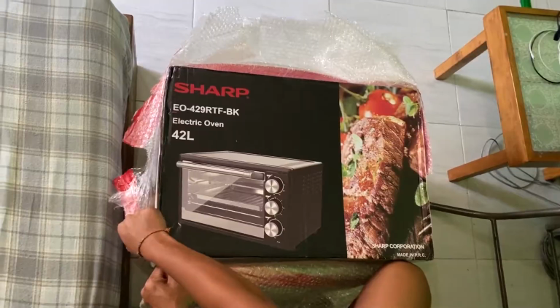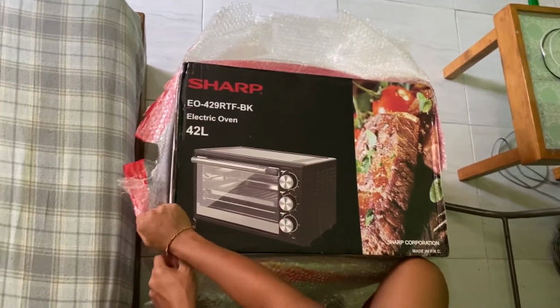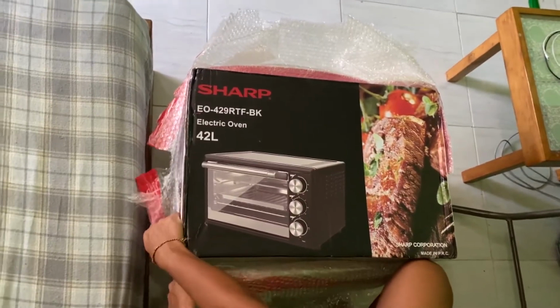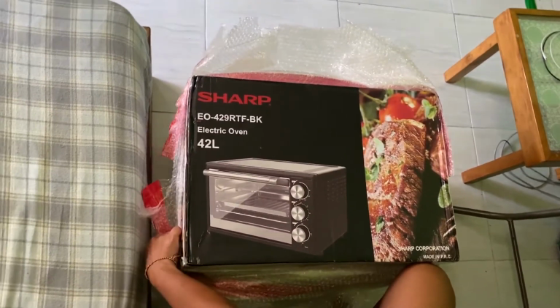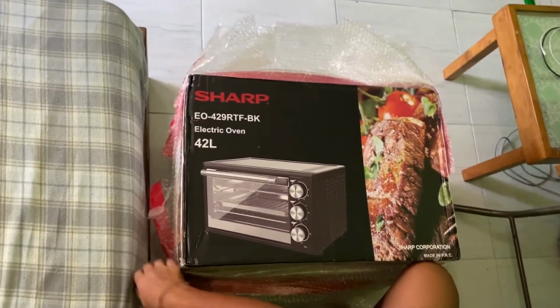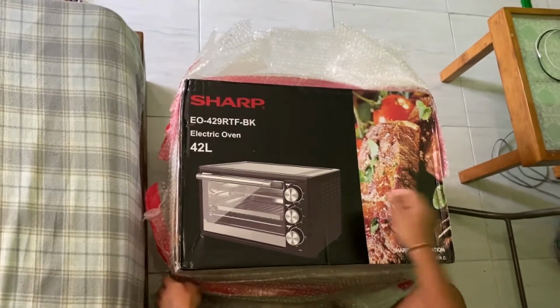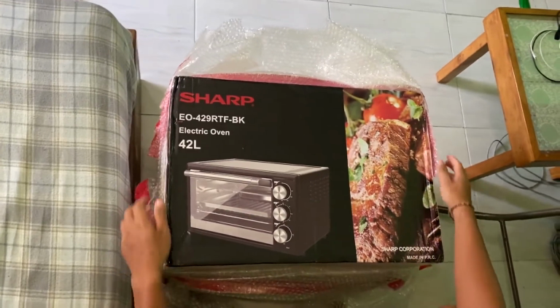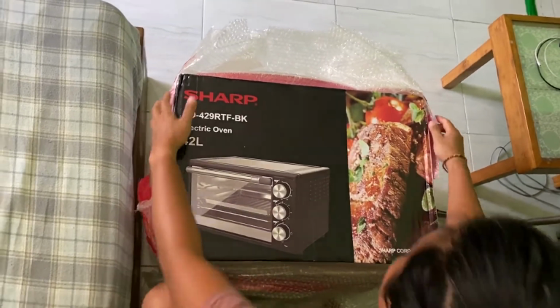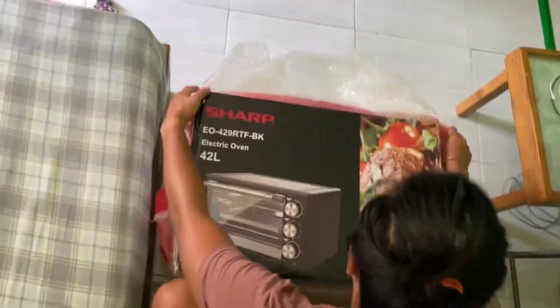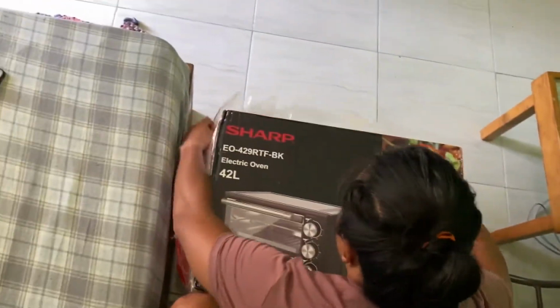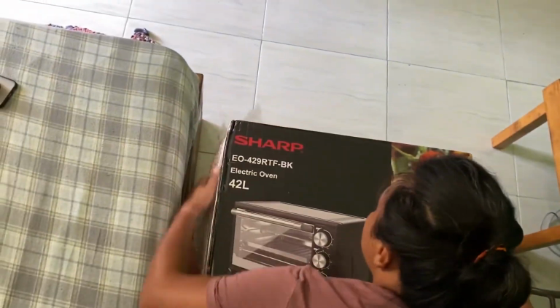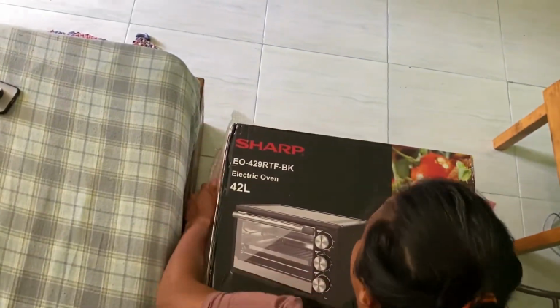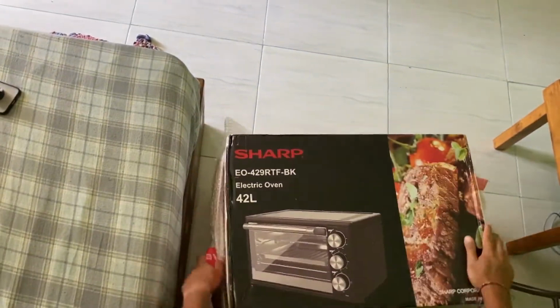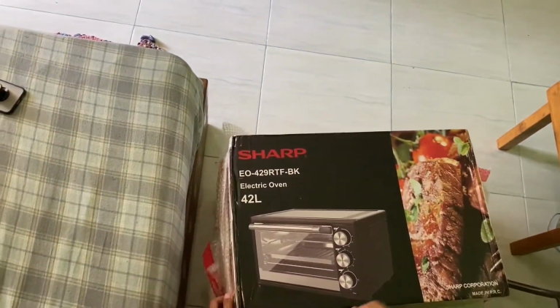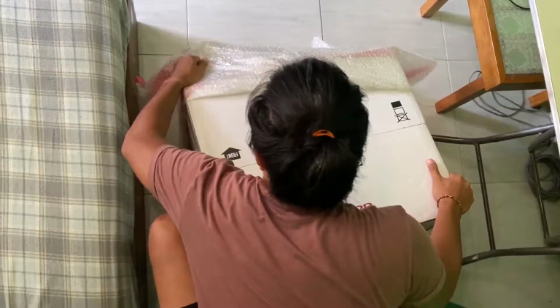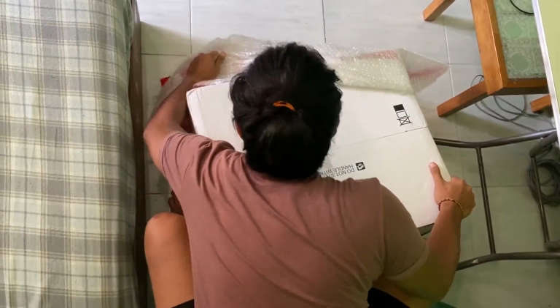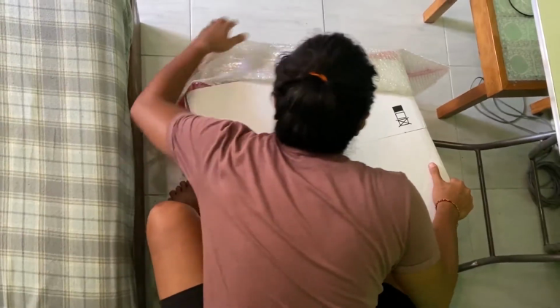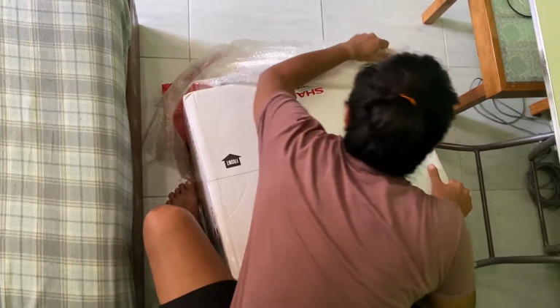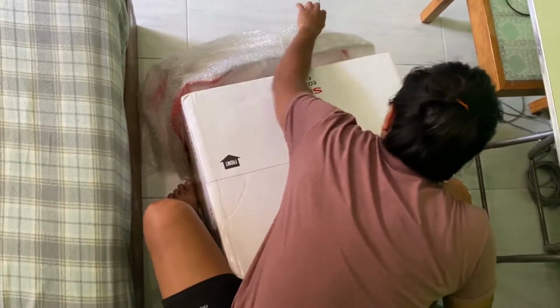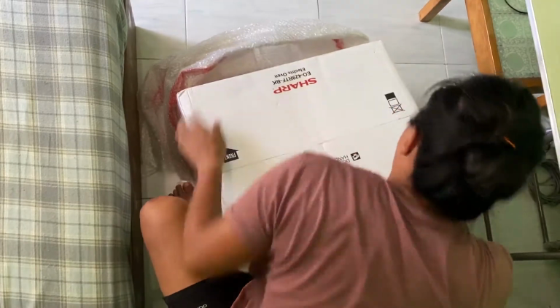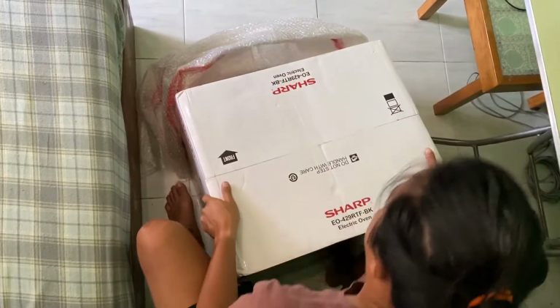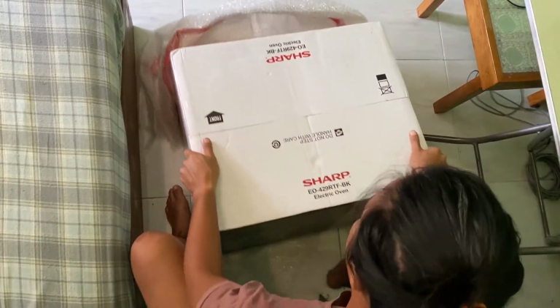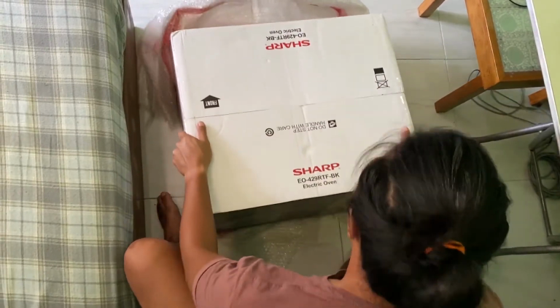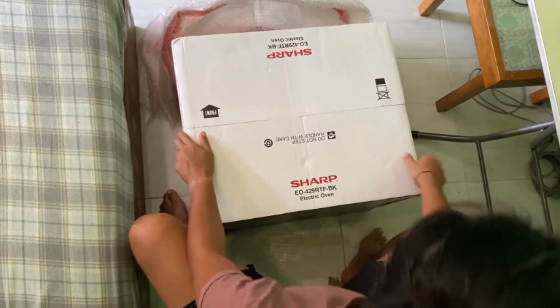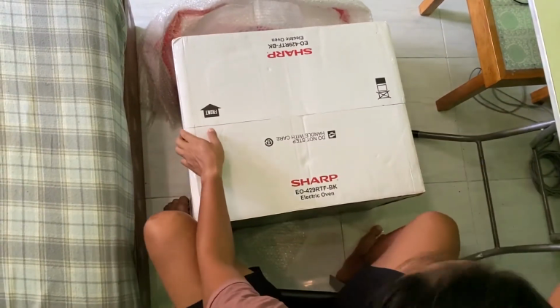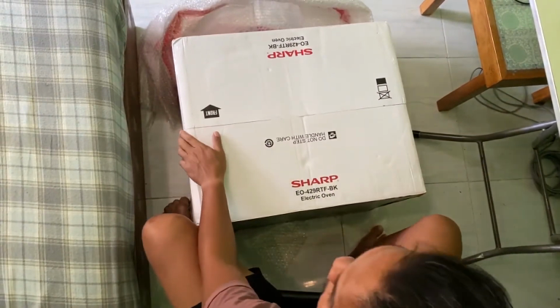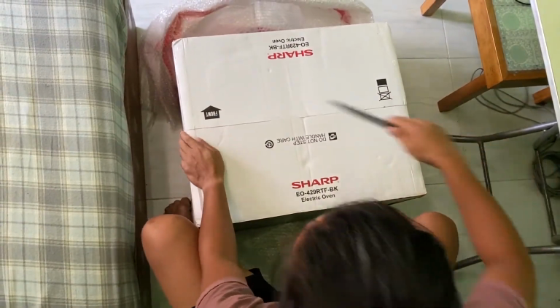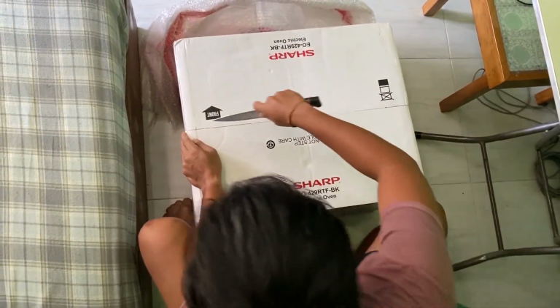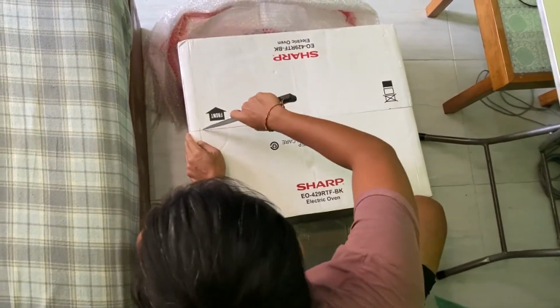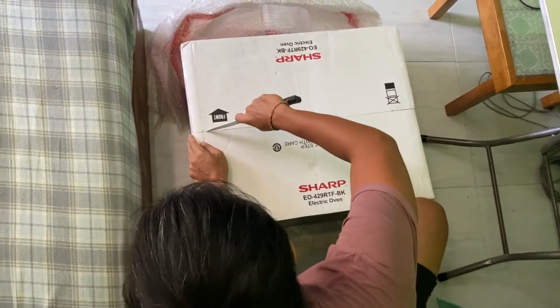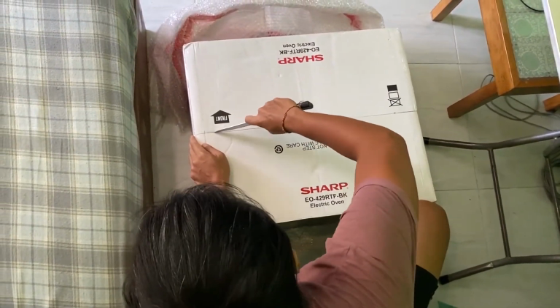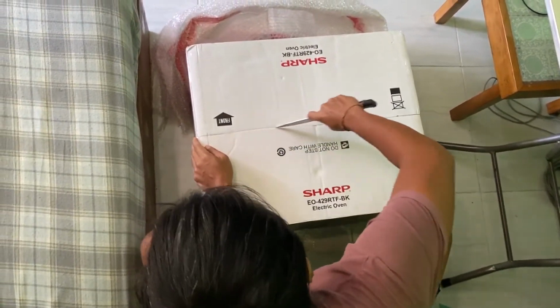I think may warranty din sya sa Shopee — we're gonna just put the link below. But as of right now, November 13, sold out na sya, so ito na po.